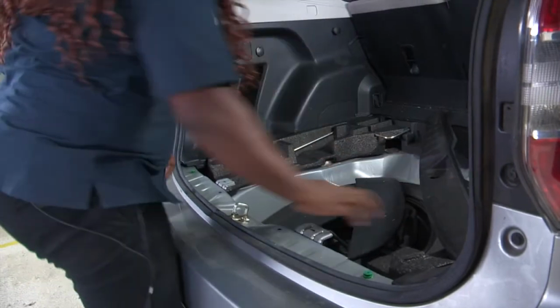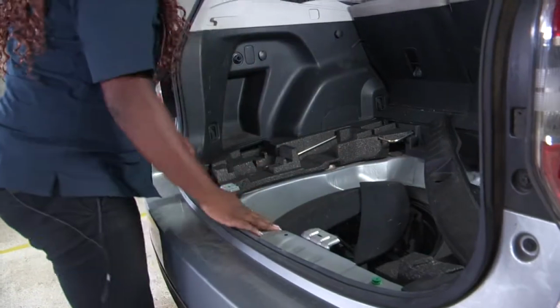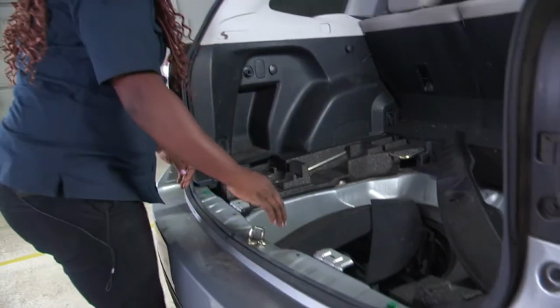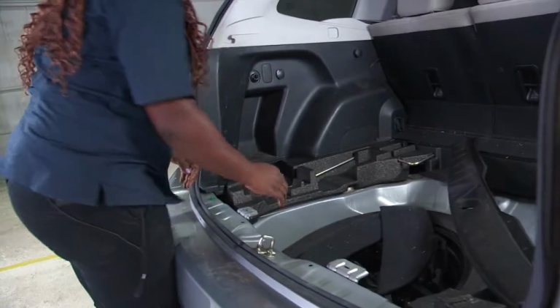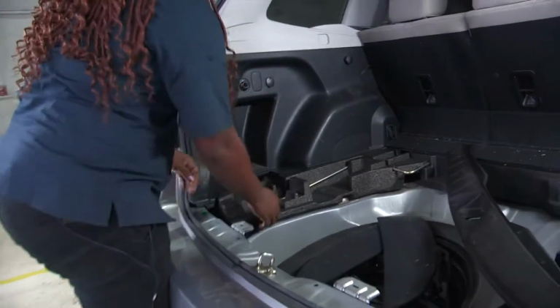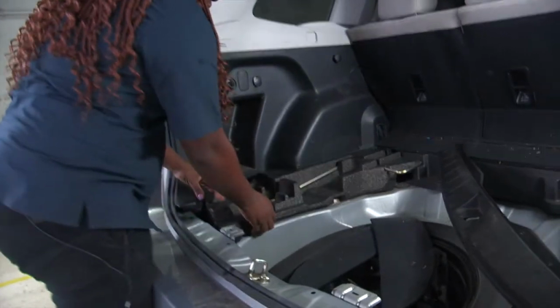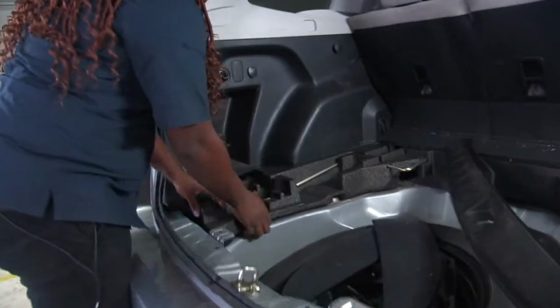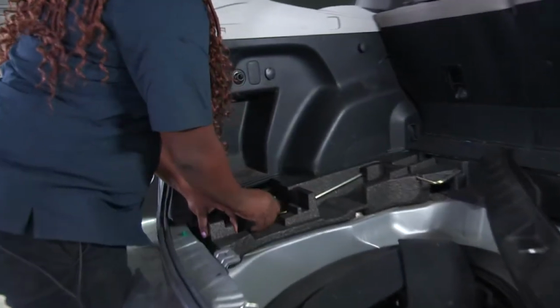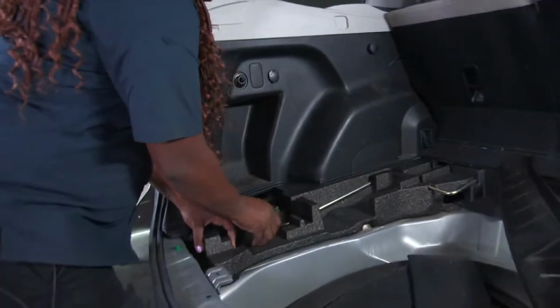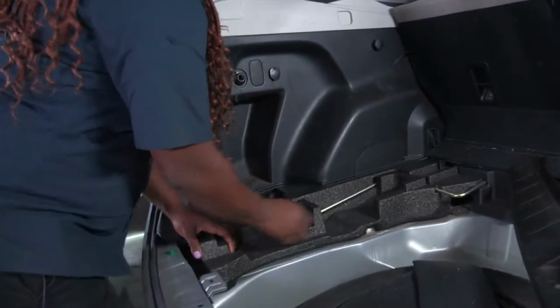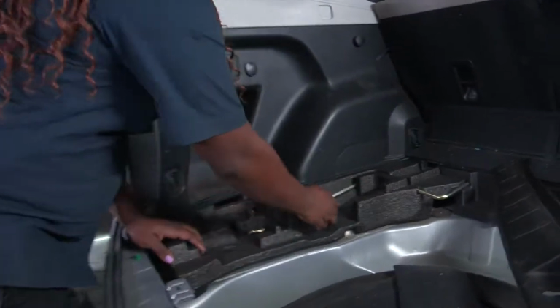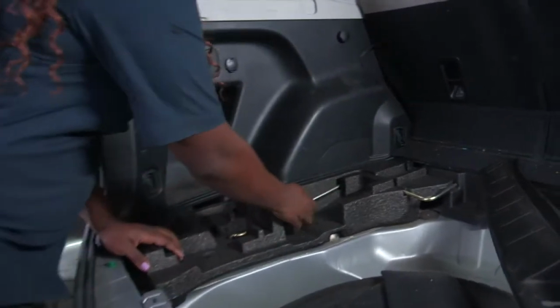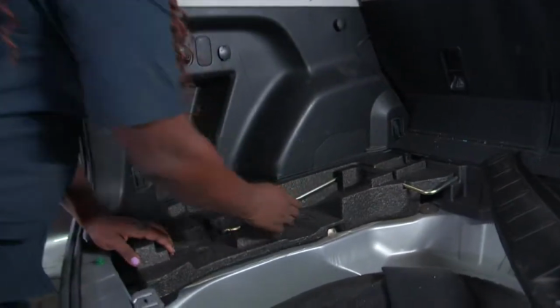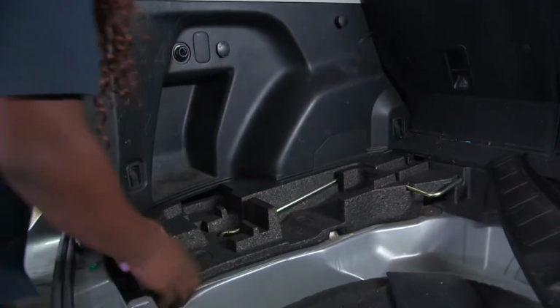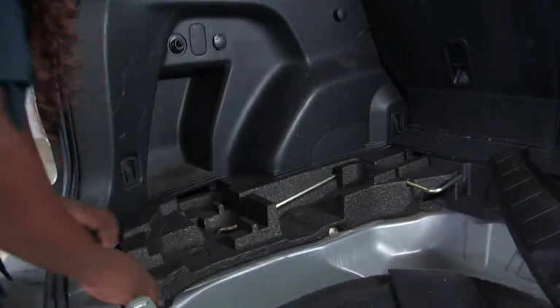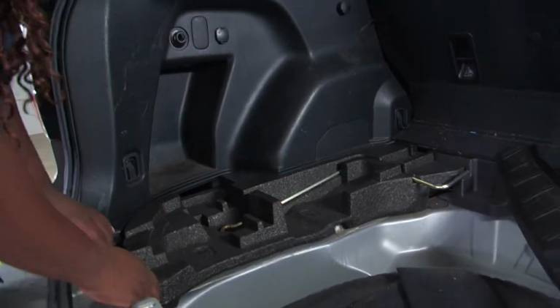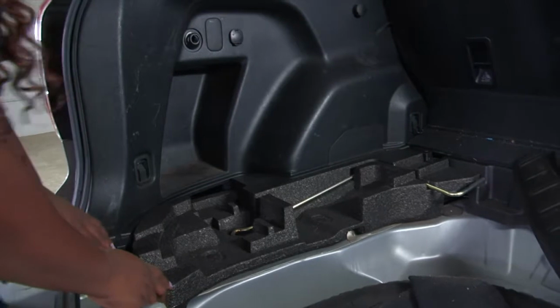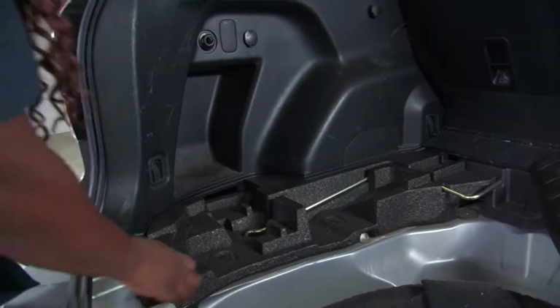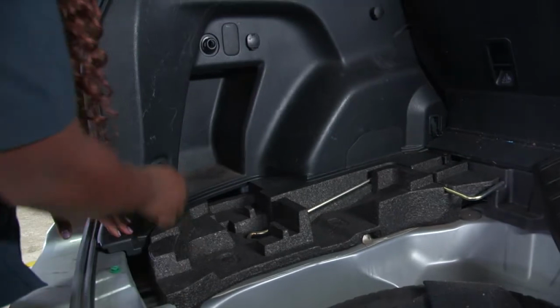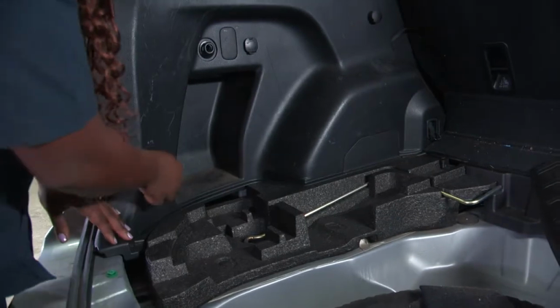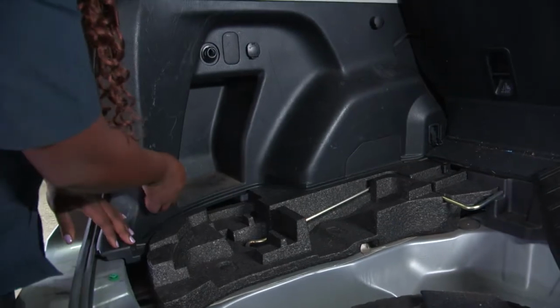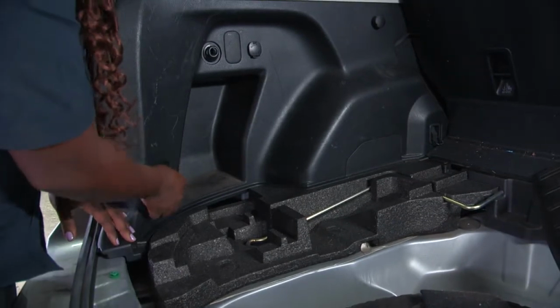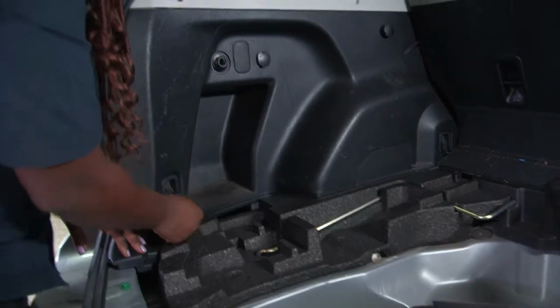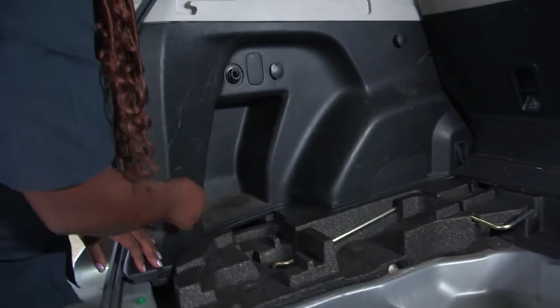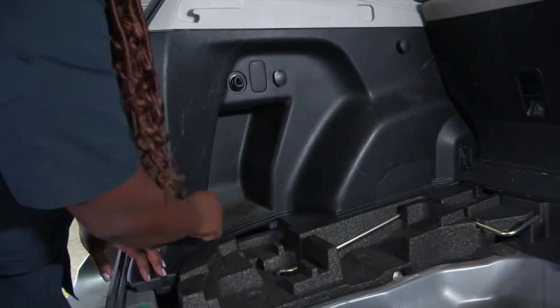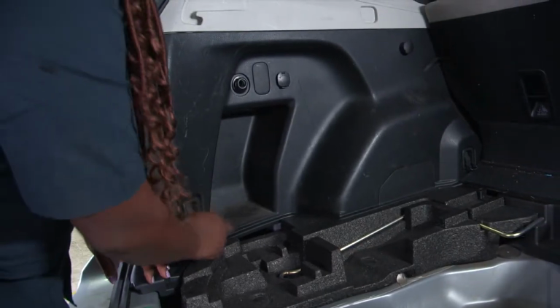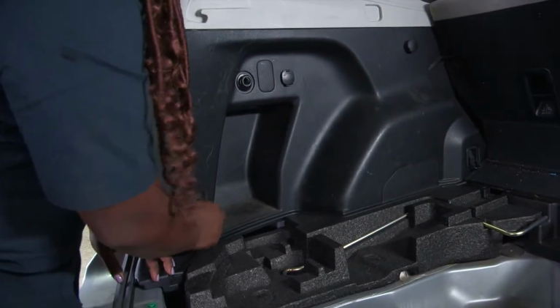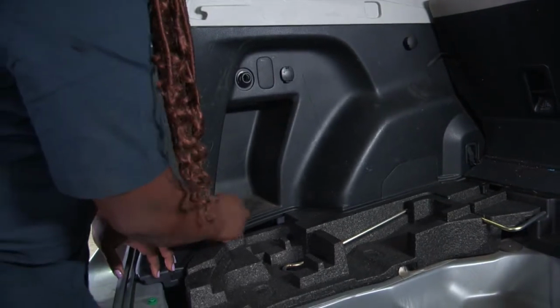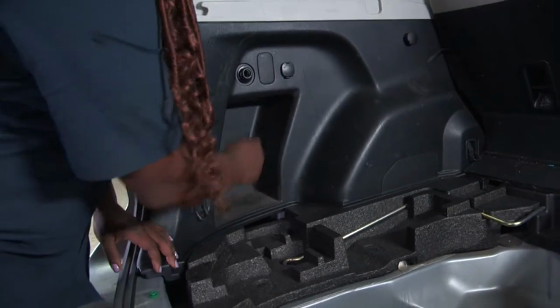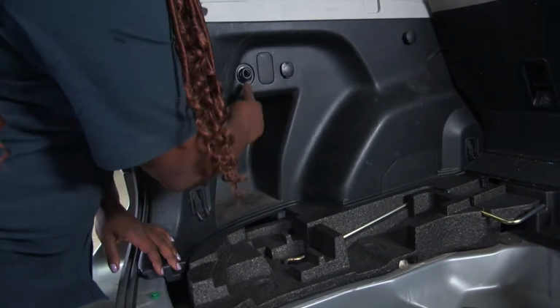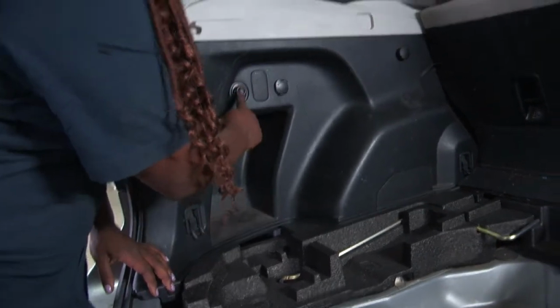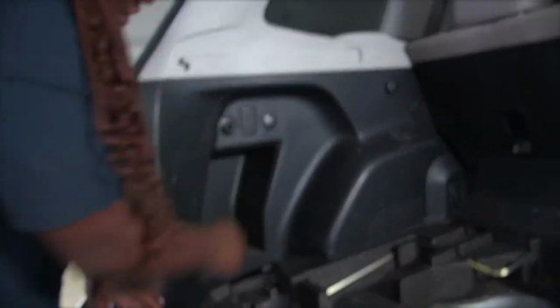The next step is you need to get the push tabs removed from here, and you're going to use a simple tool. I'm also going to remove these there and this.